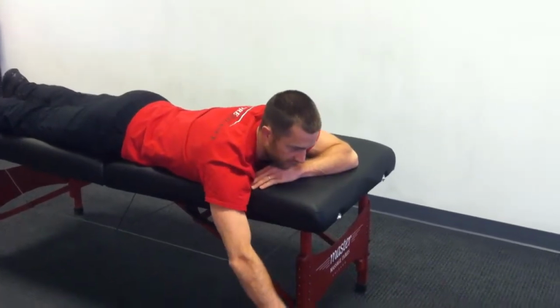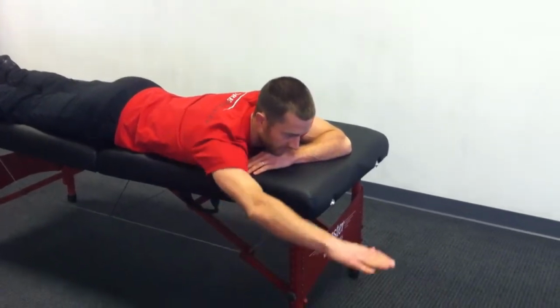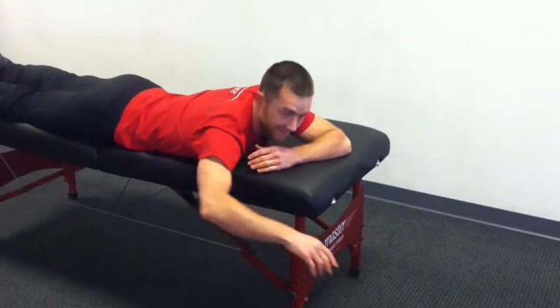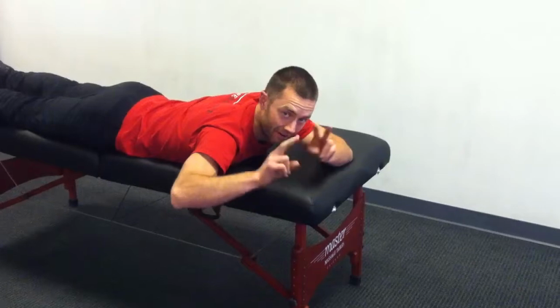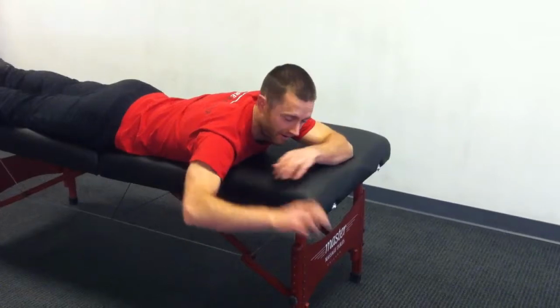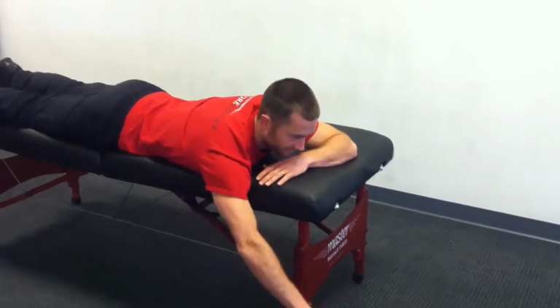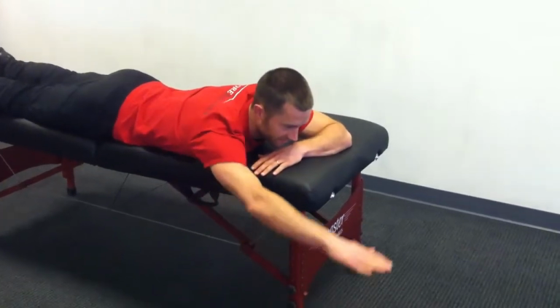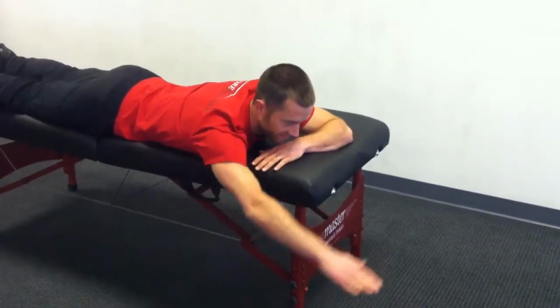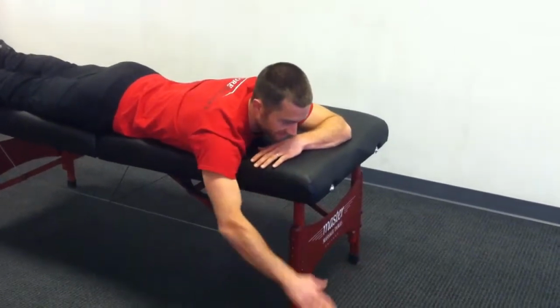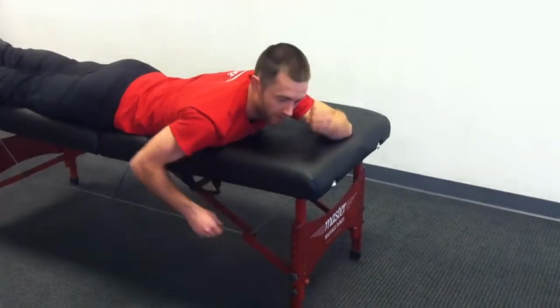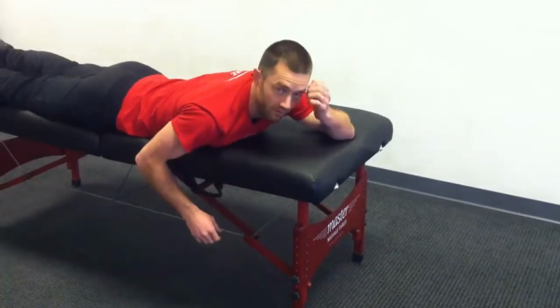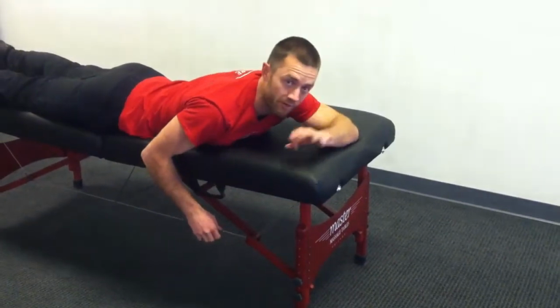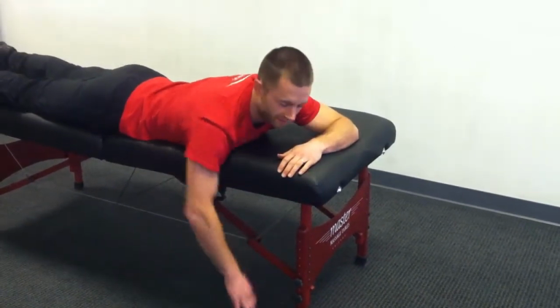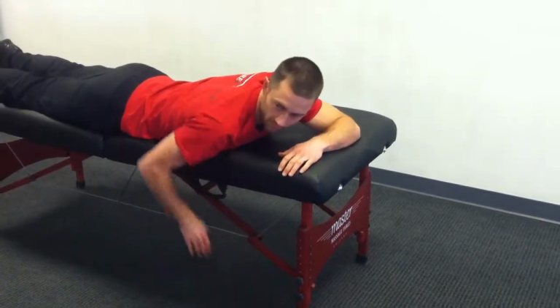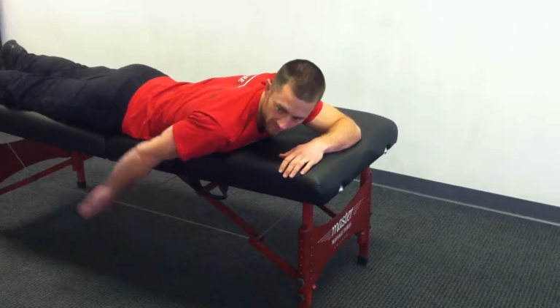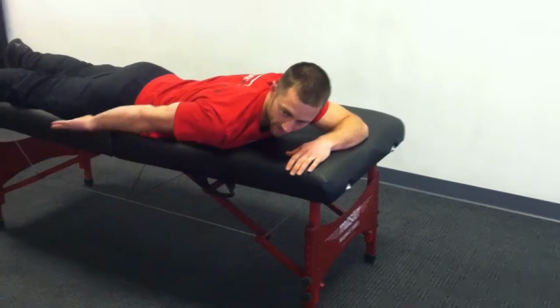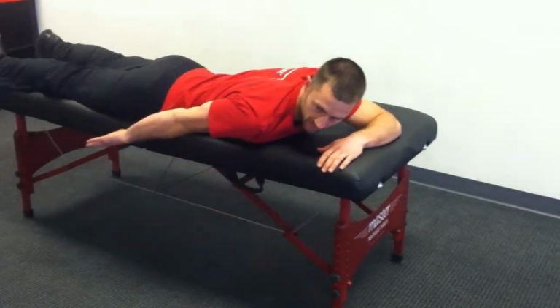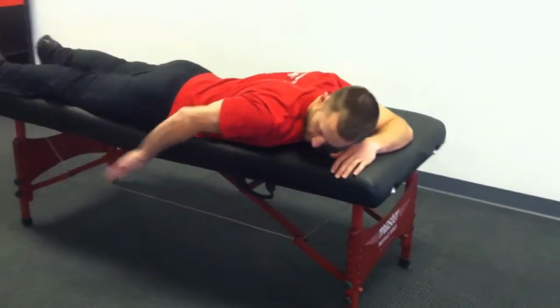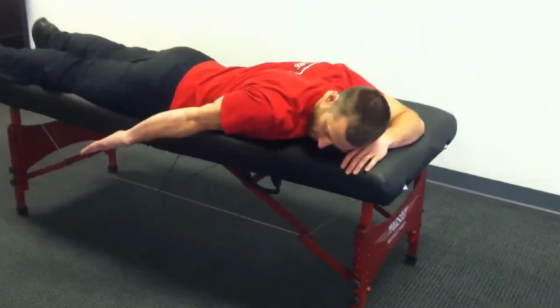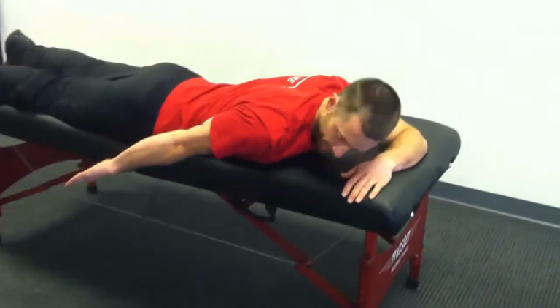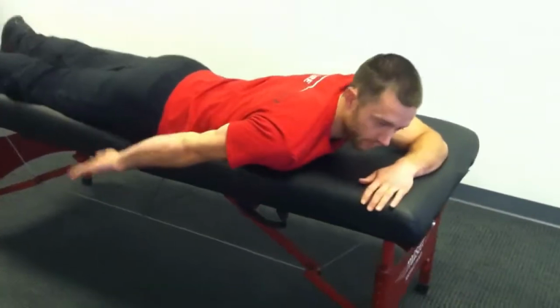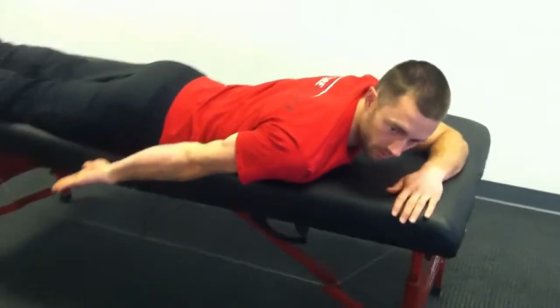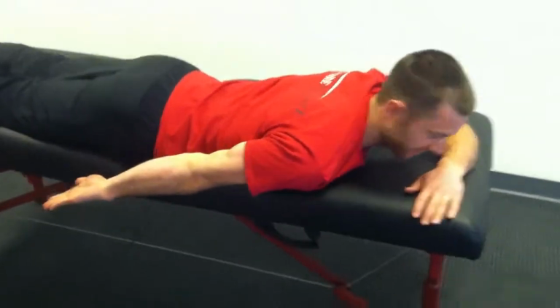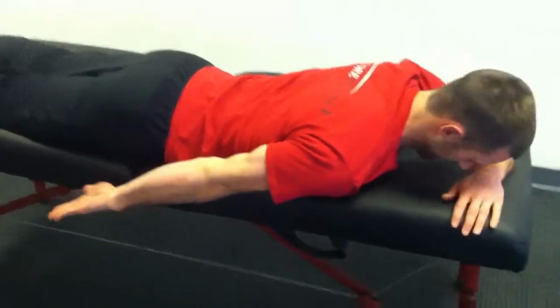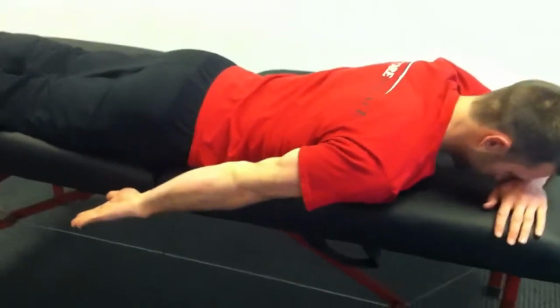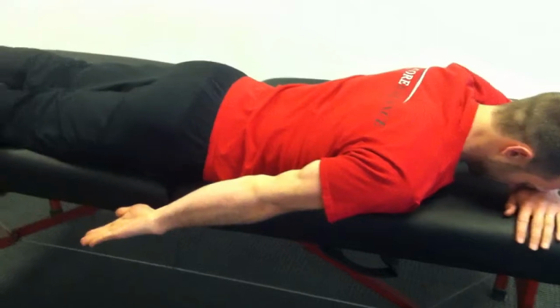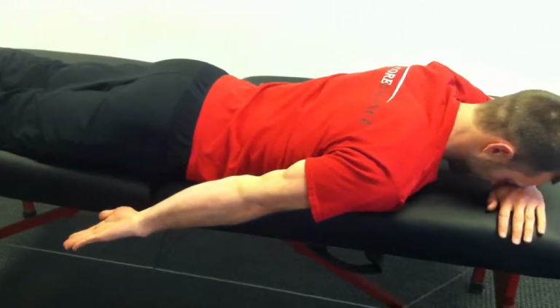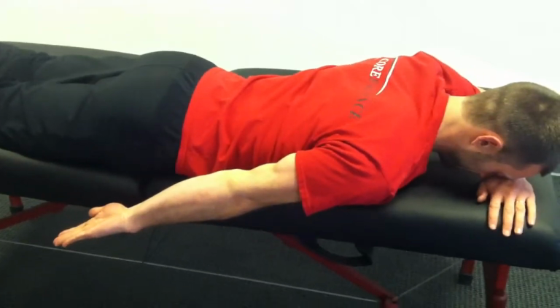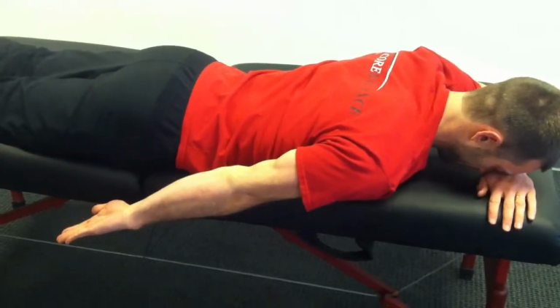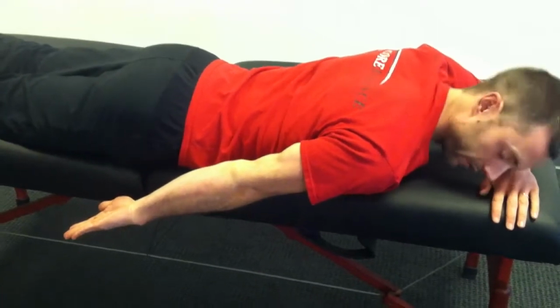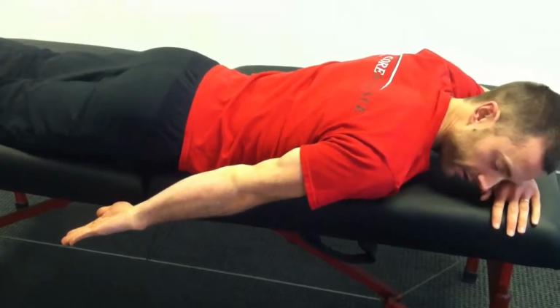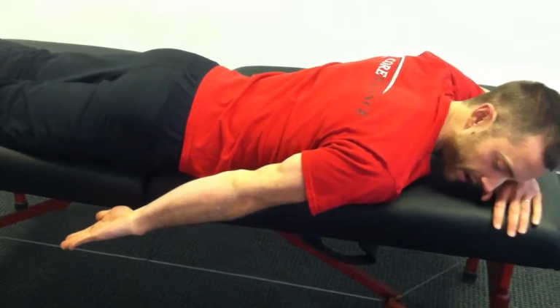So you're going to be working in the underground, basically underneath the table. There are three positions. The first one is back behind you — you want the elbow straight with the palm facing the ceiling. You can relax your head down or turn your head to the side.